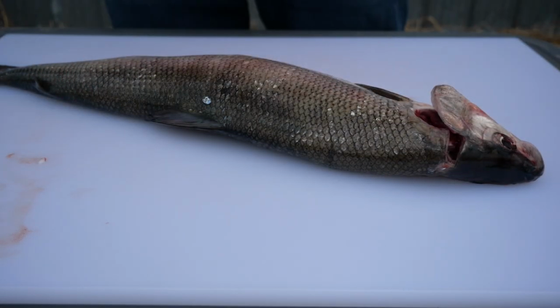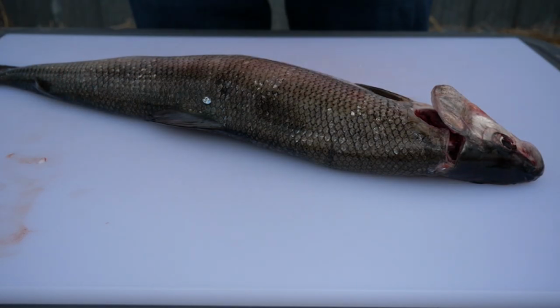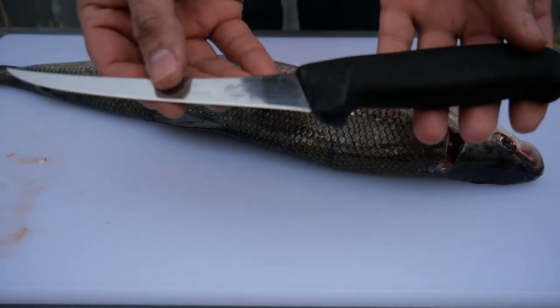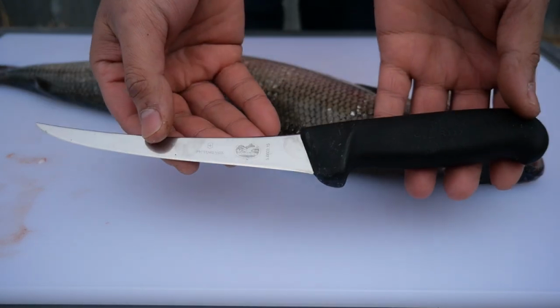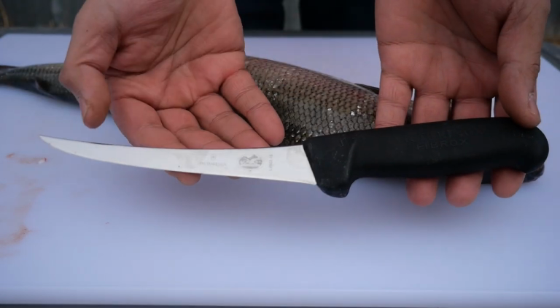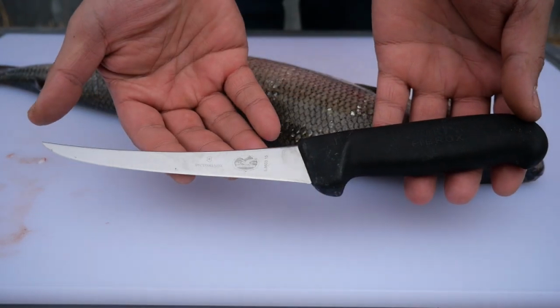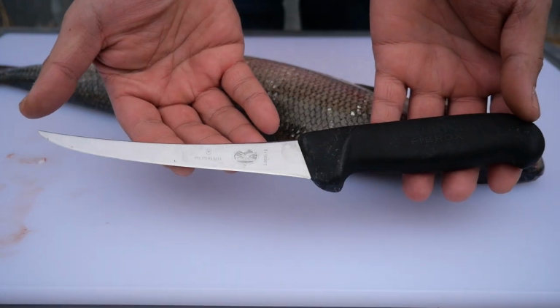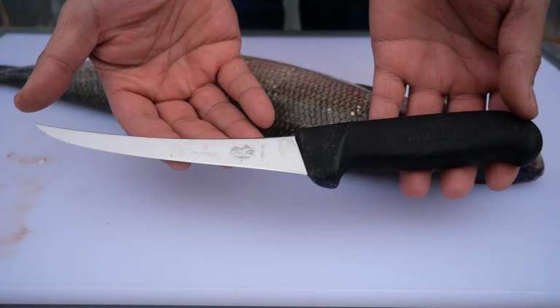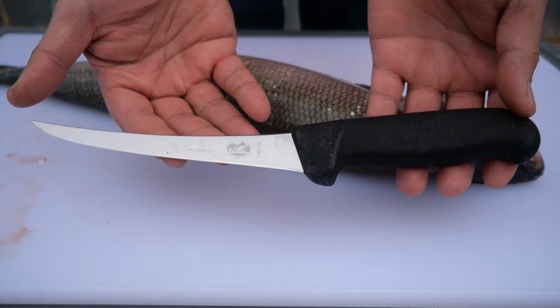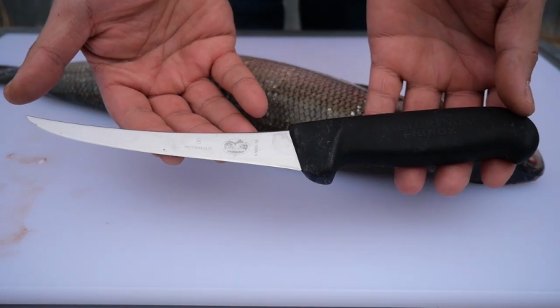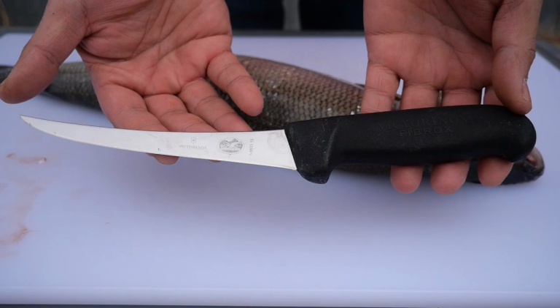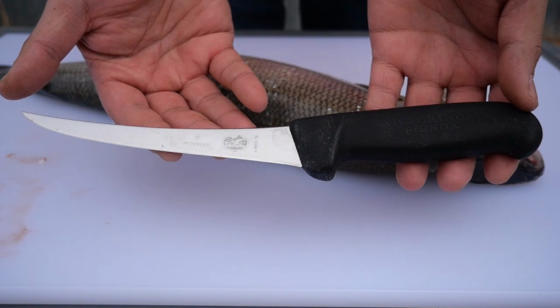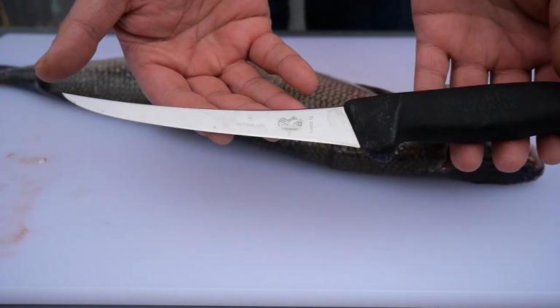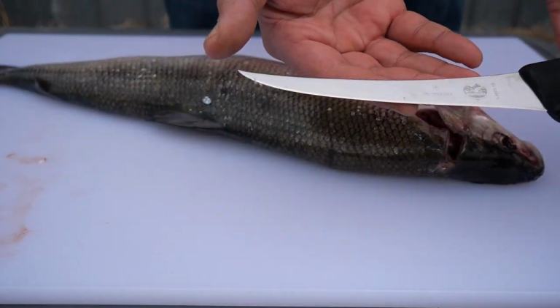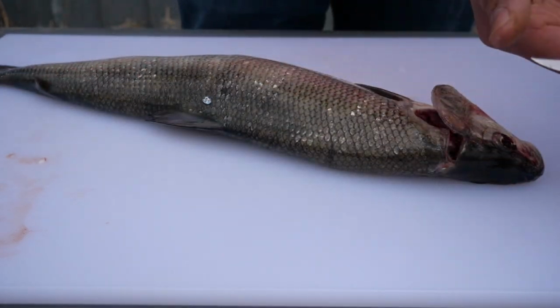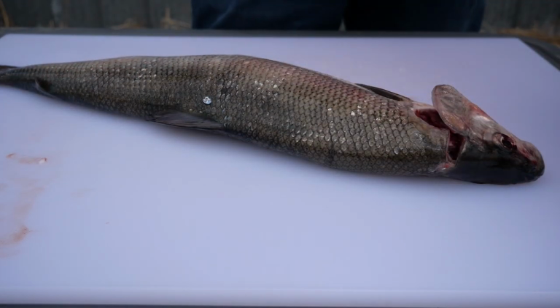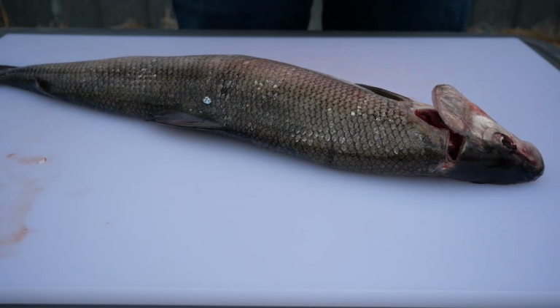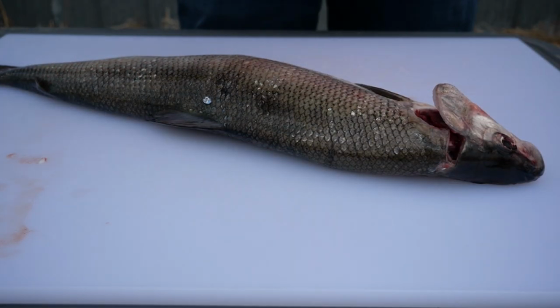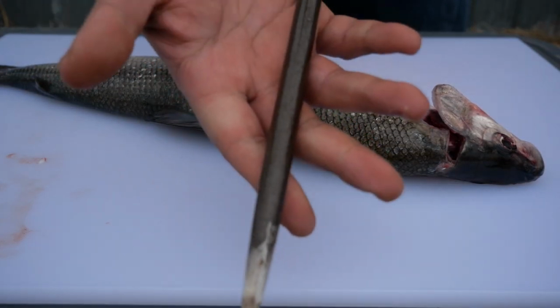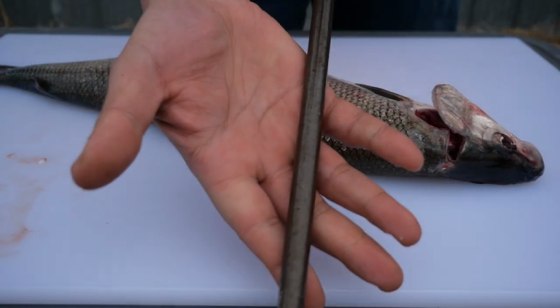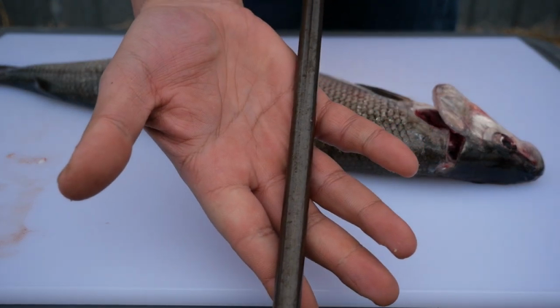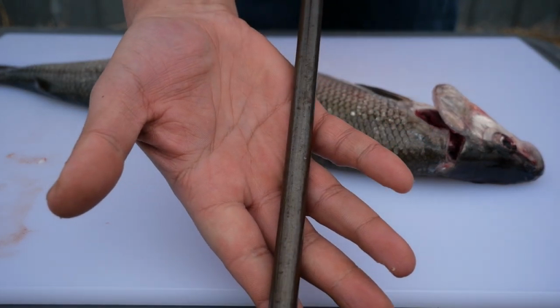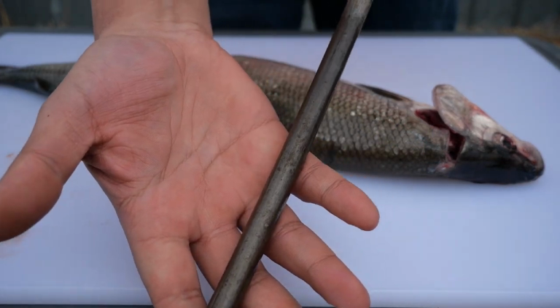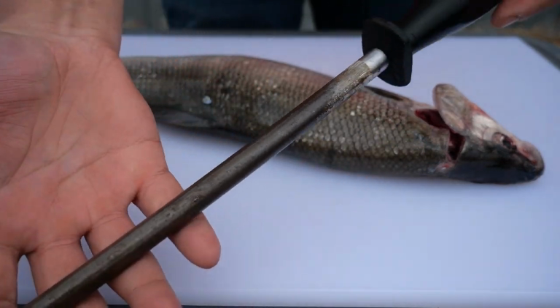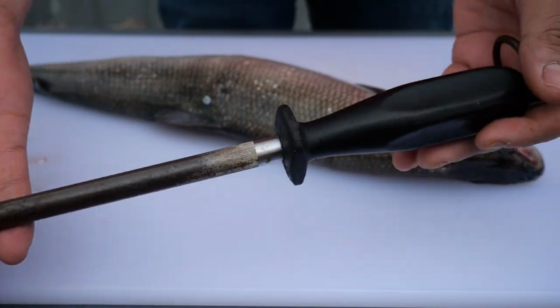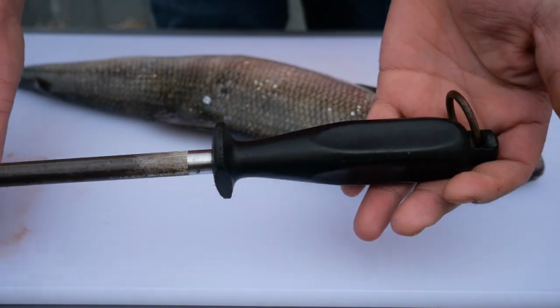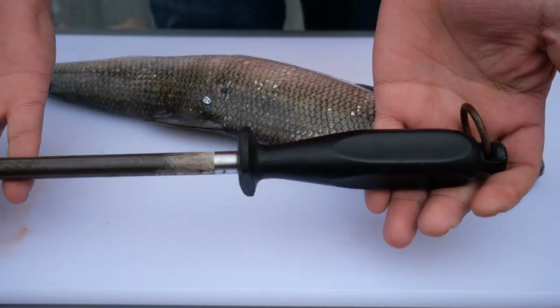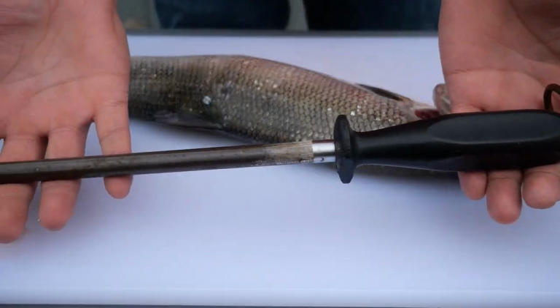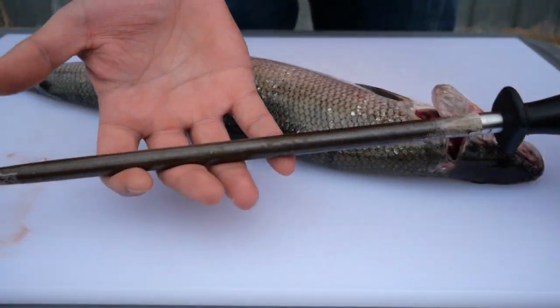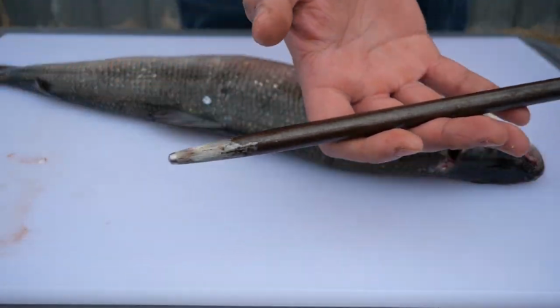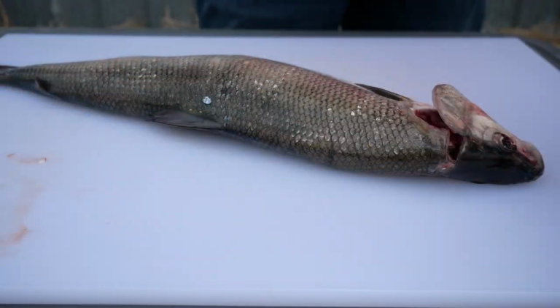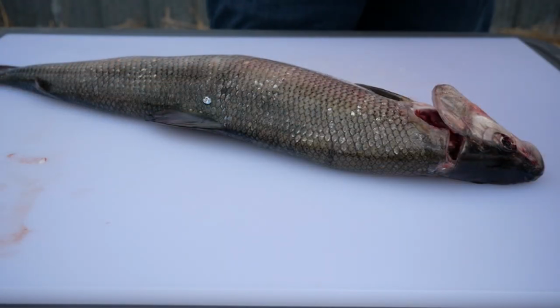This is a filleting knife, a much sharper and finer knife than the gutting knife. This tool is used to sharpen your knife blades. It is always important to have a sharp edge when cleaning, filleting and scaling.